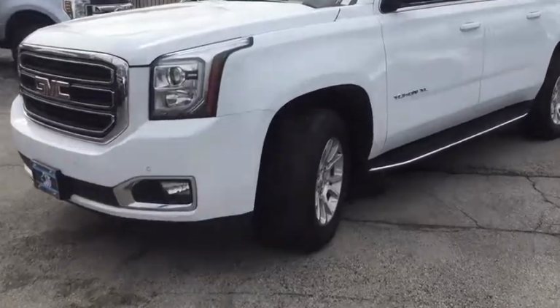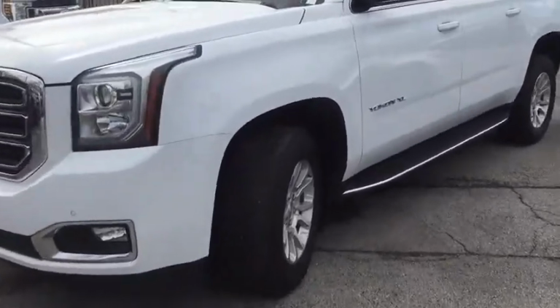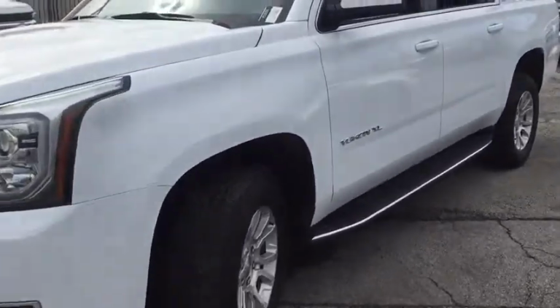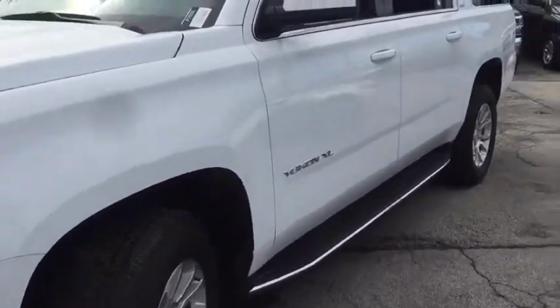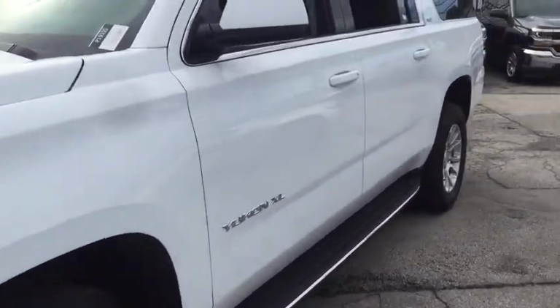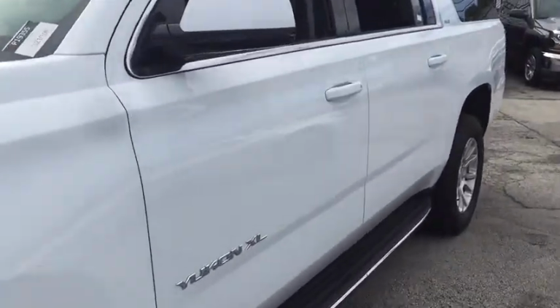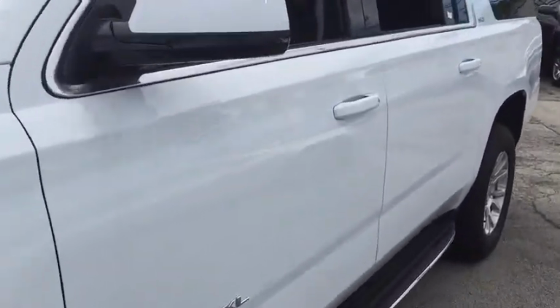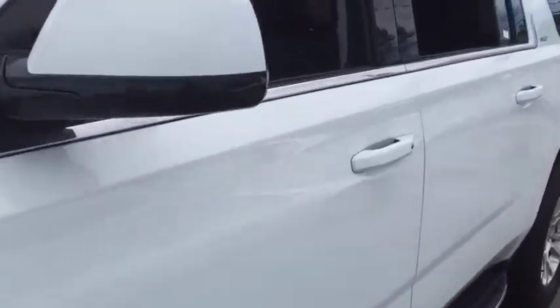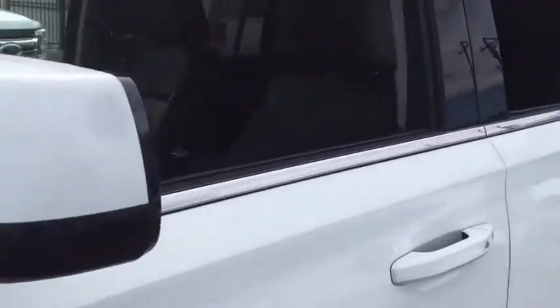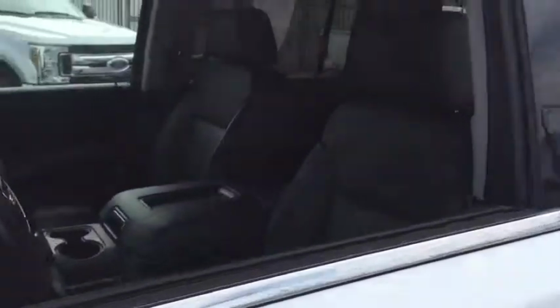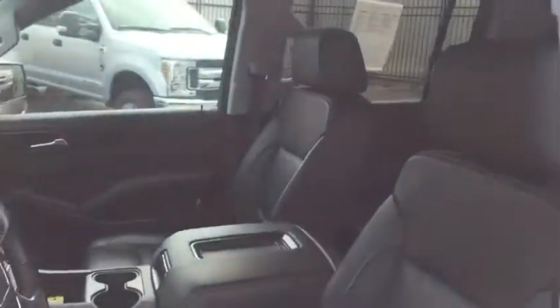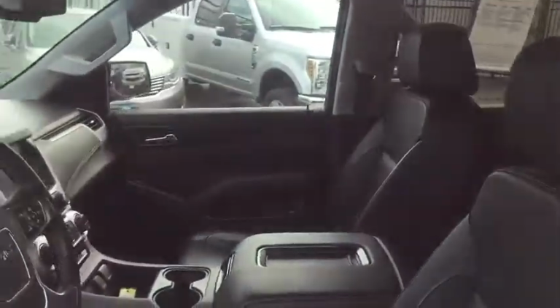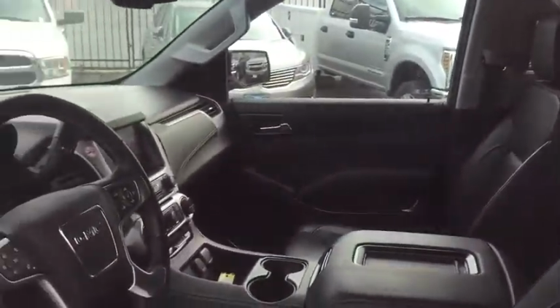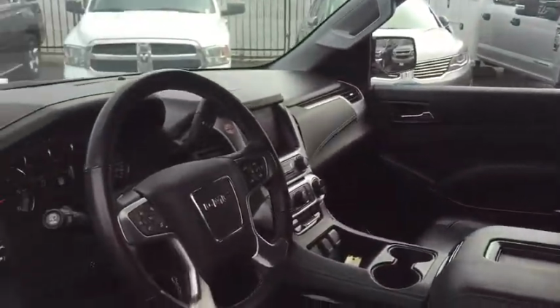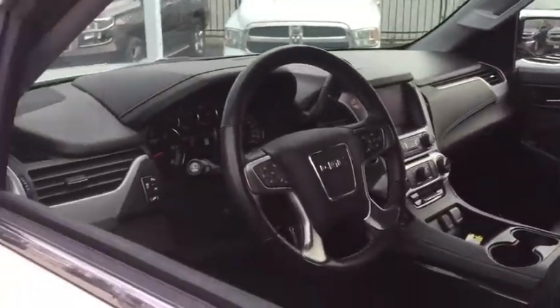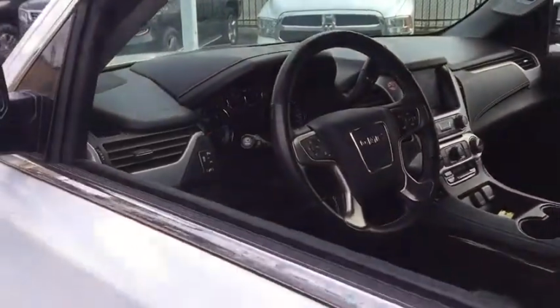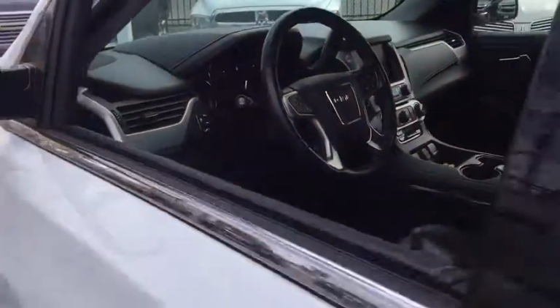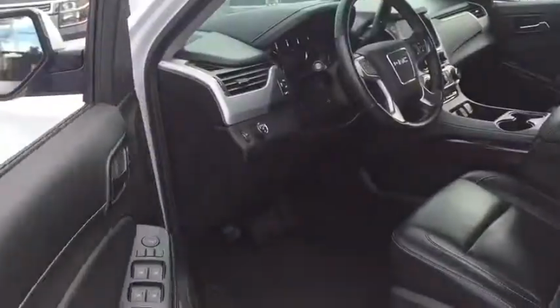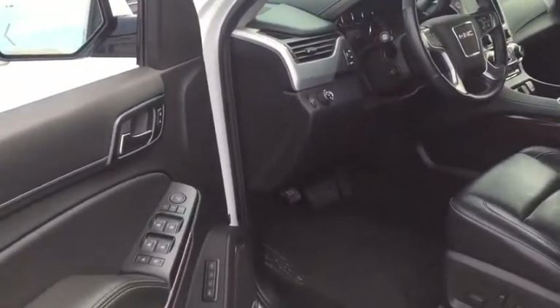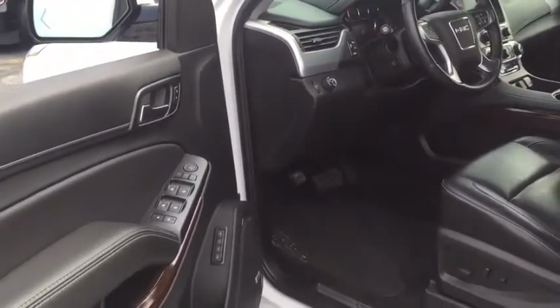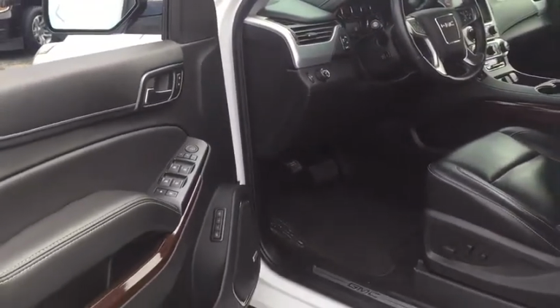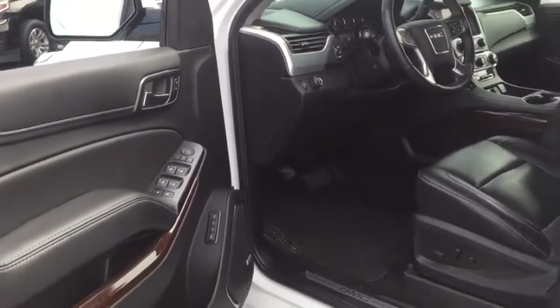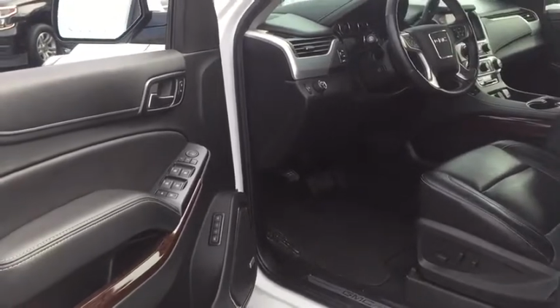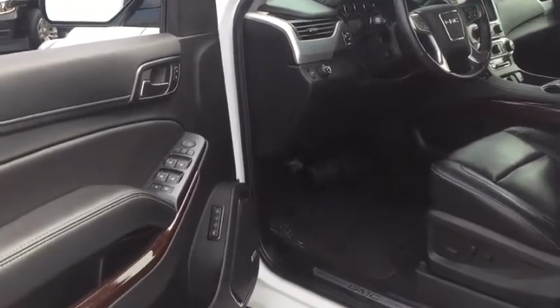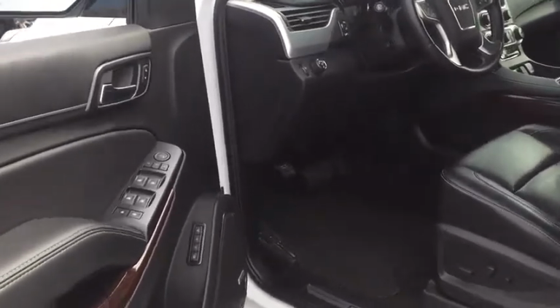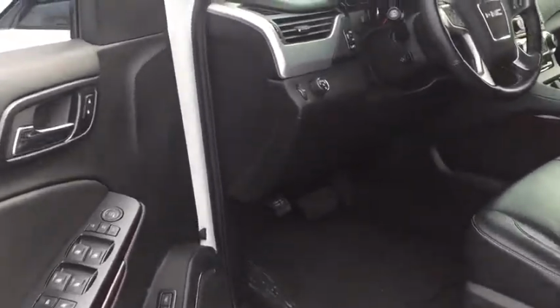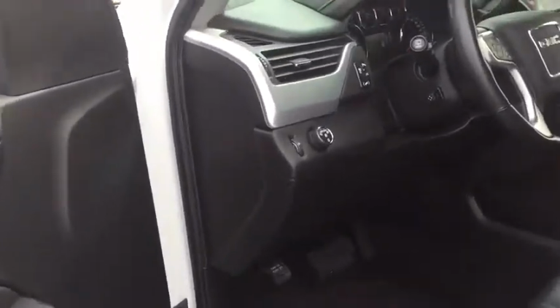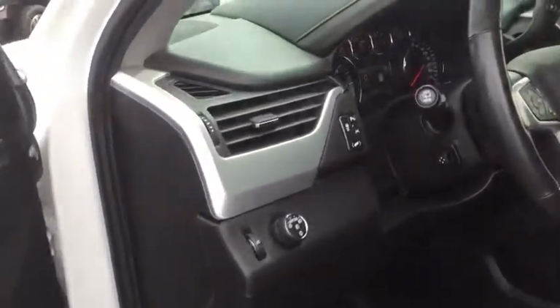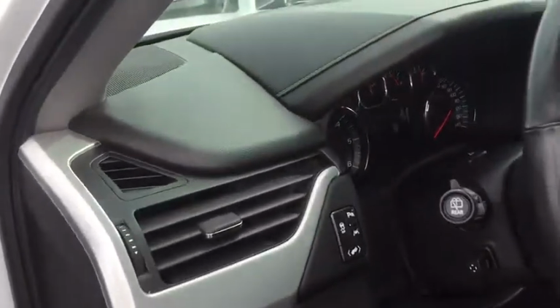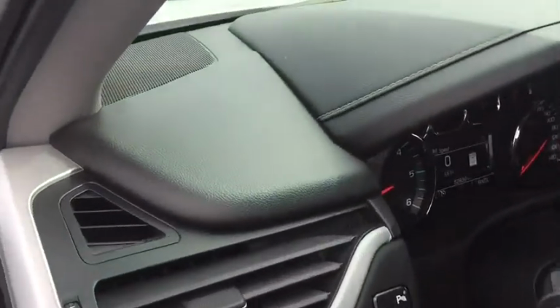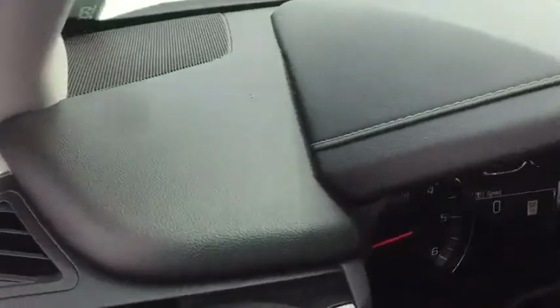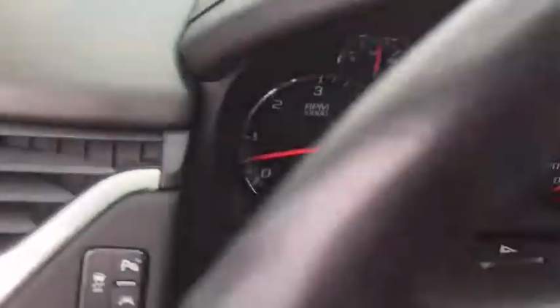Here are some of this vehicle's great options: traction control, Bose sound system, power liftgate, power passenger seat, dual airbags, alloy wheels, power steering, four-wheel disc brakes, auto-dimming rear-view mirror, and universal garage door opener.